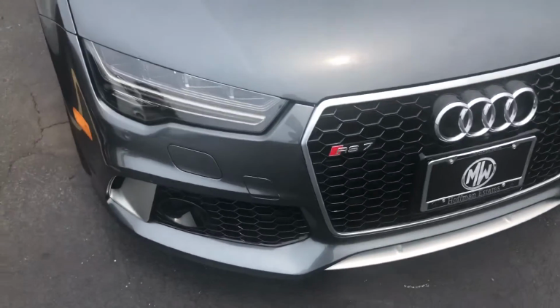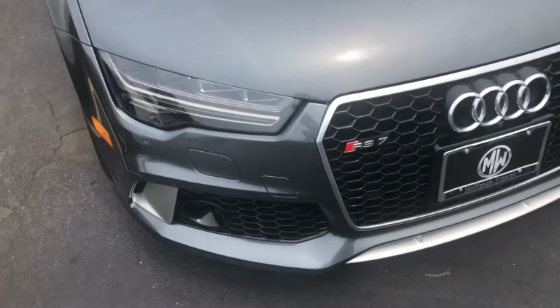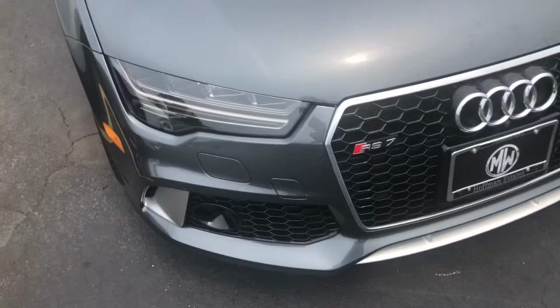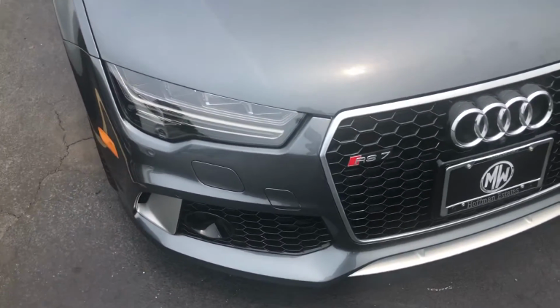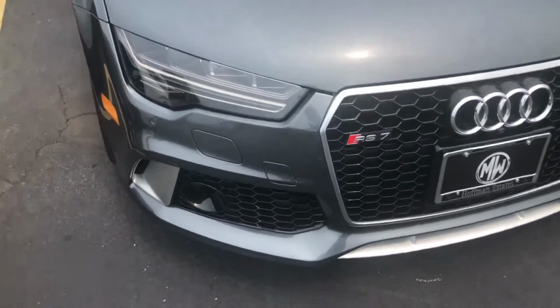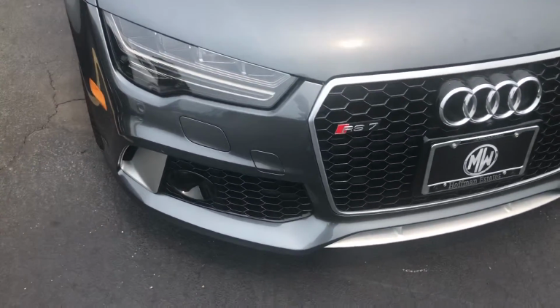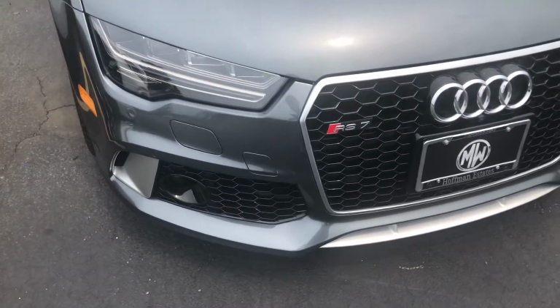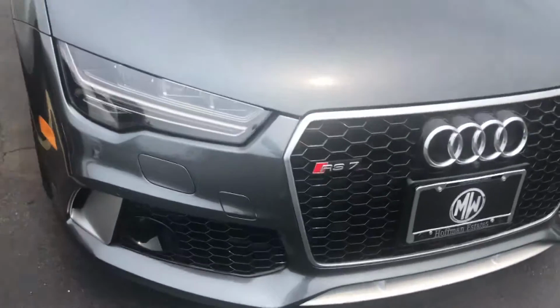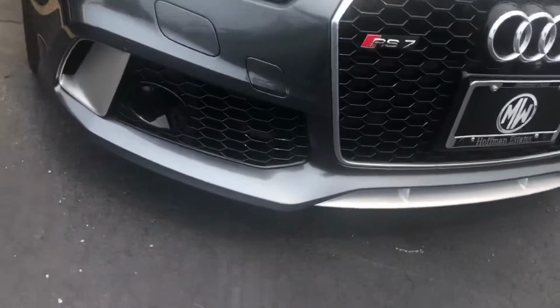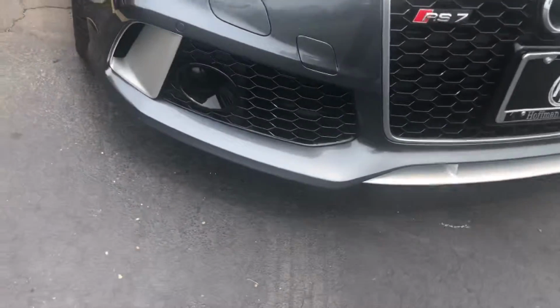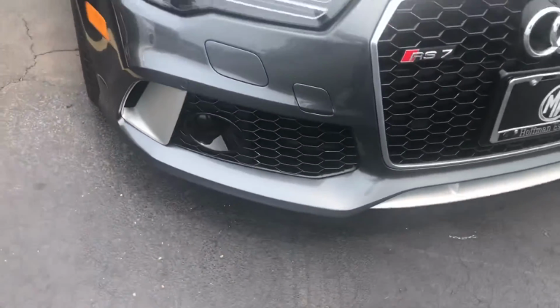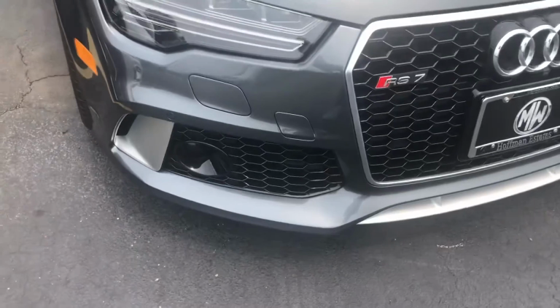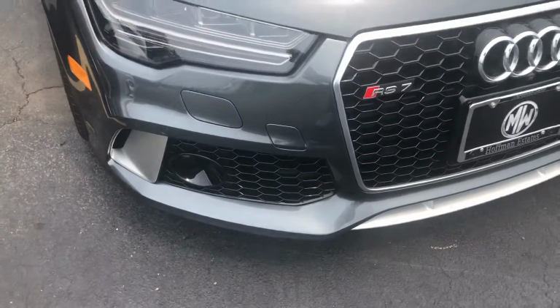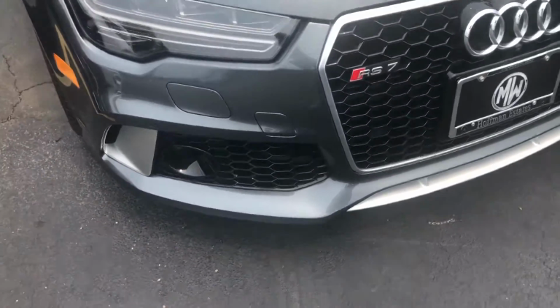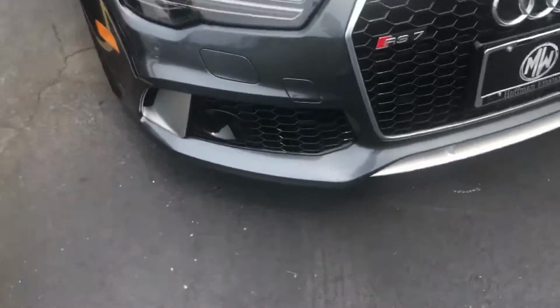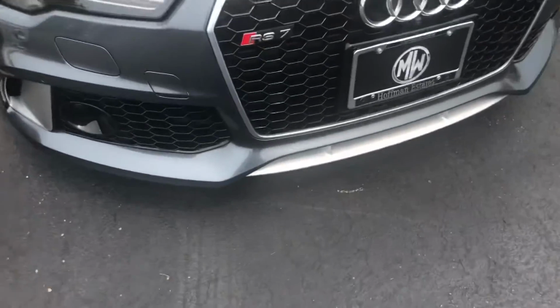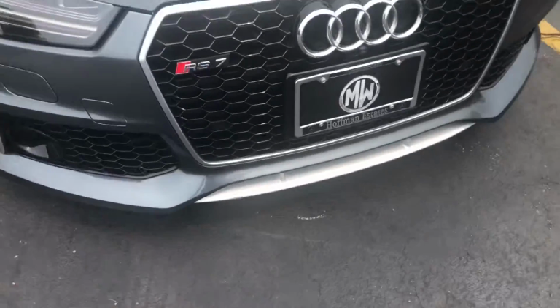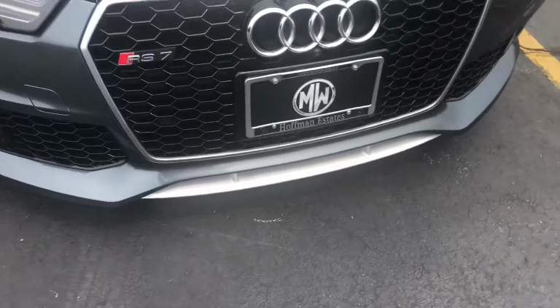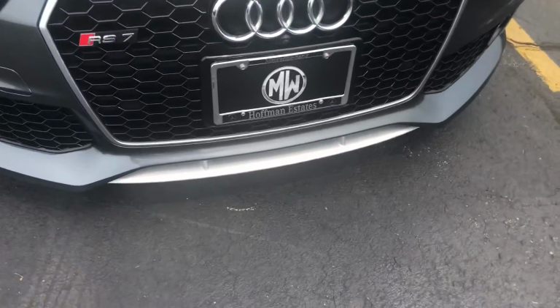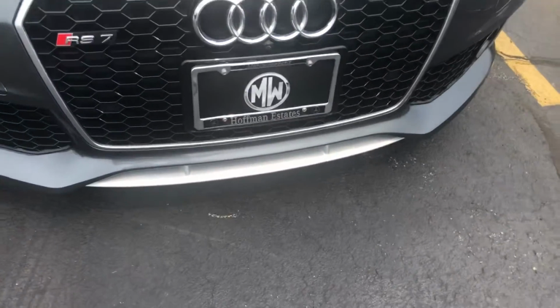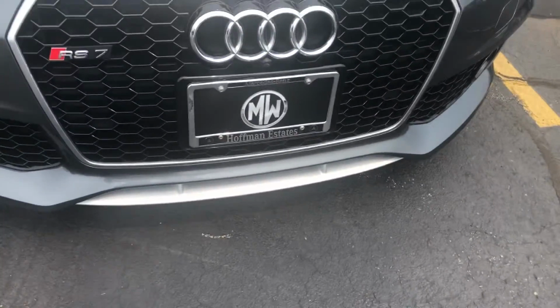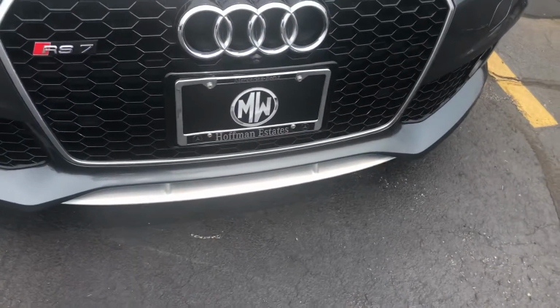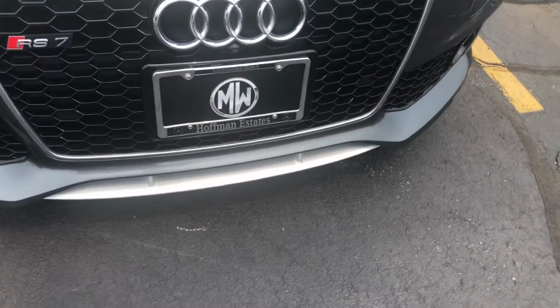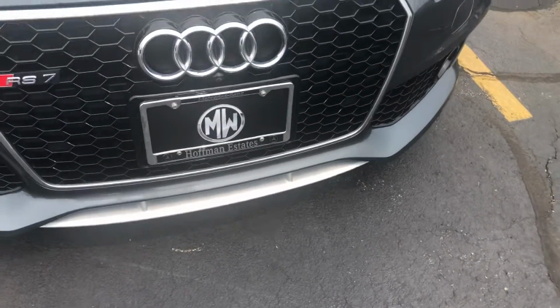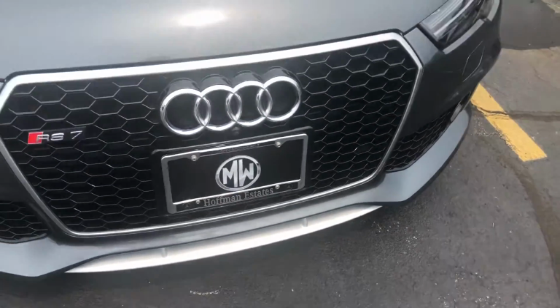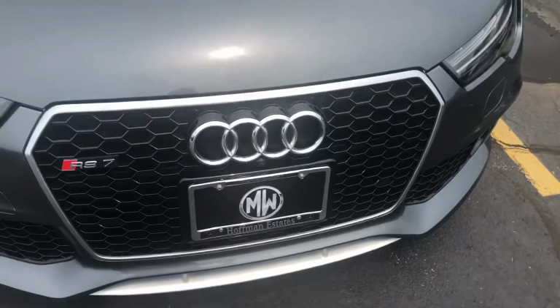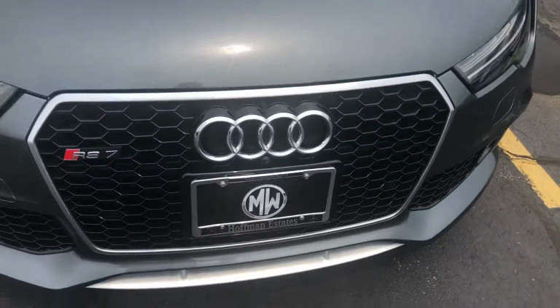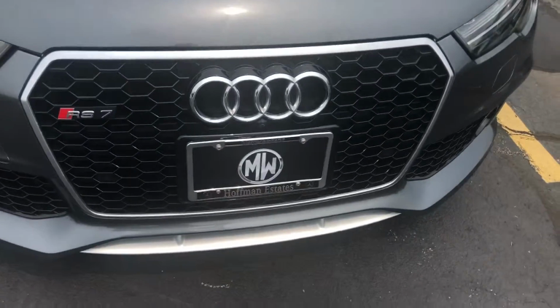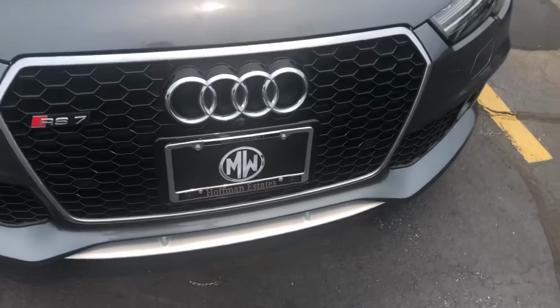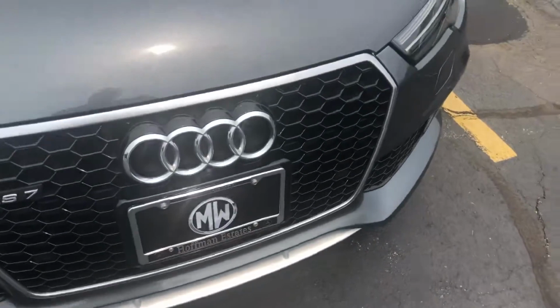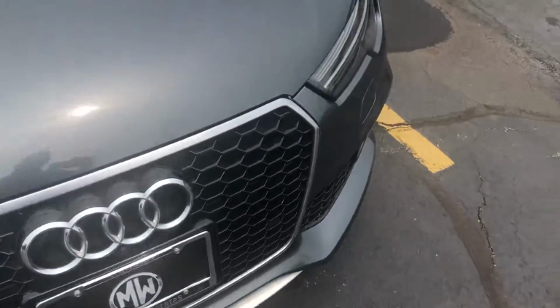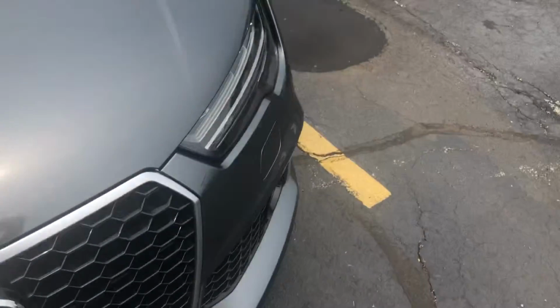Starting off, you do have projector beam headlamps, driving lights down below, and an LED strip — this beautiful front end with the chrome splitter, Audi badge of course, and RS7 badging.